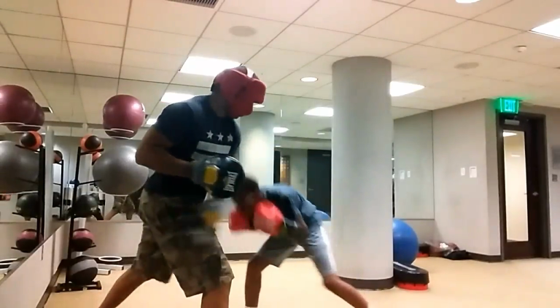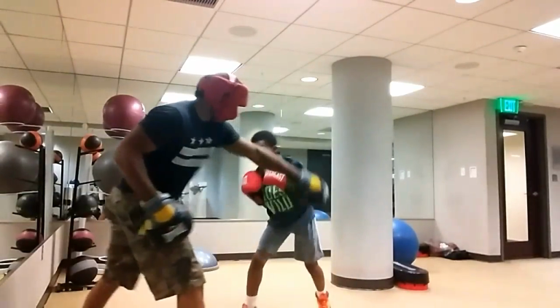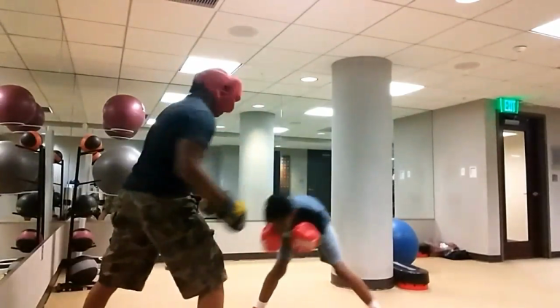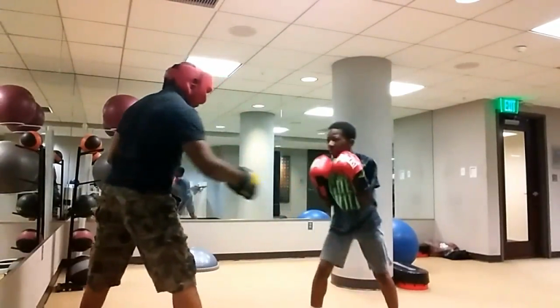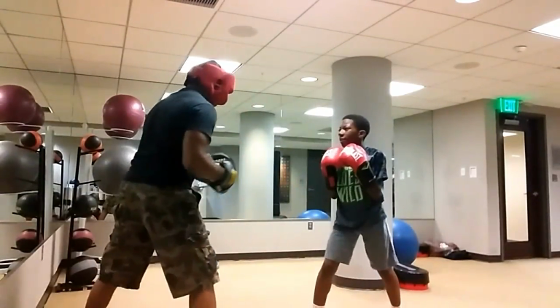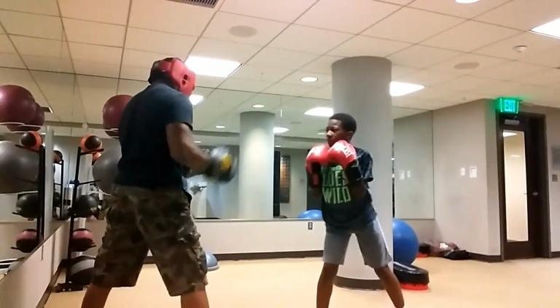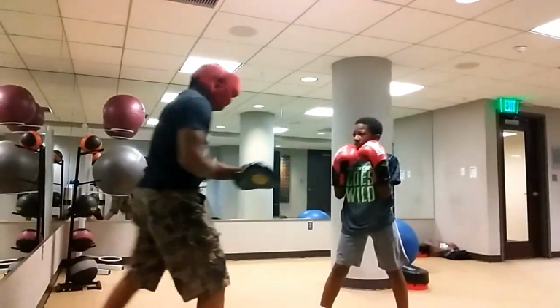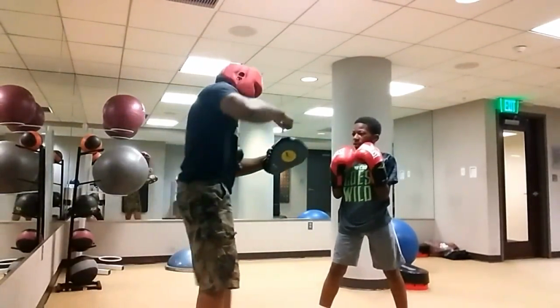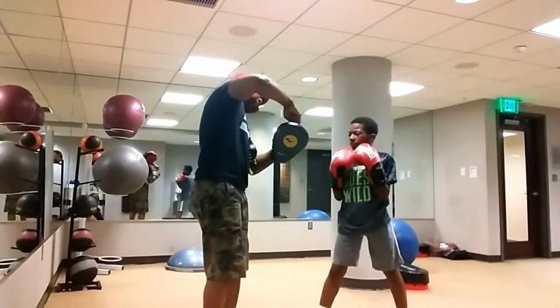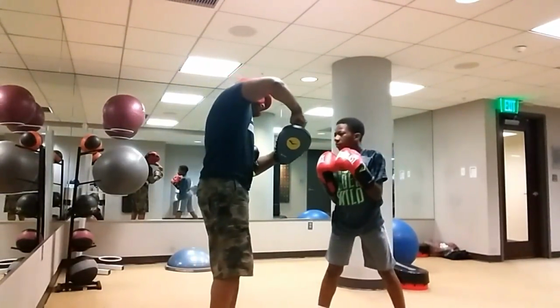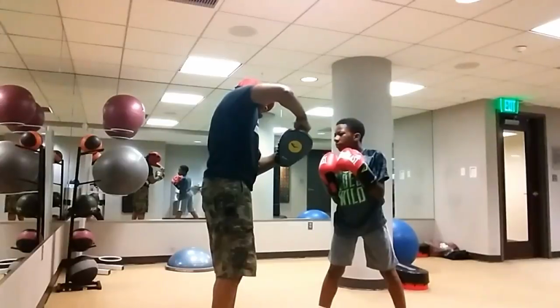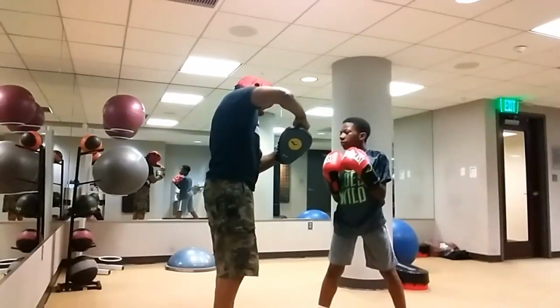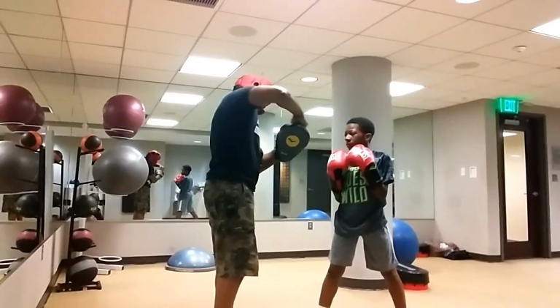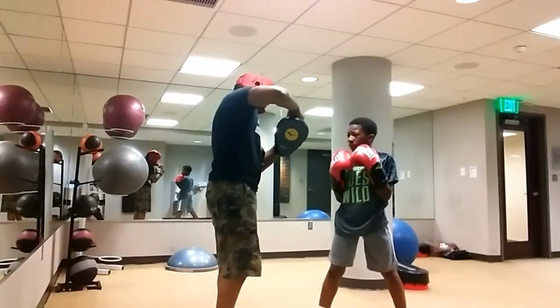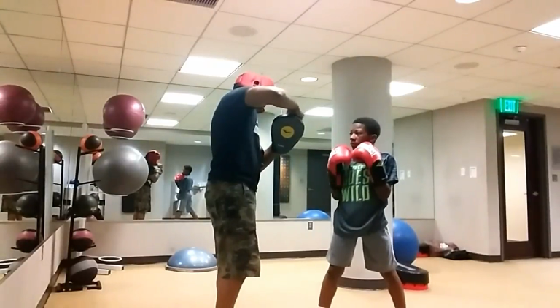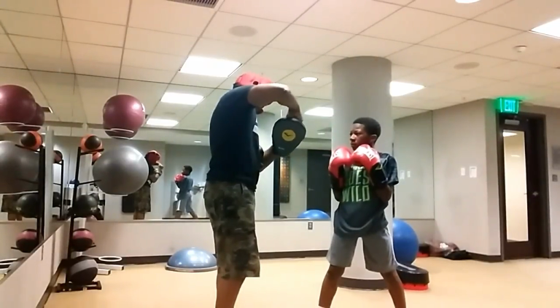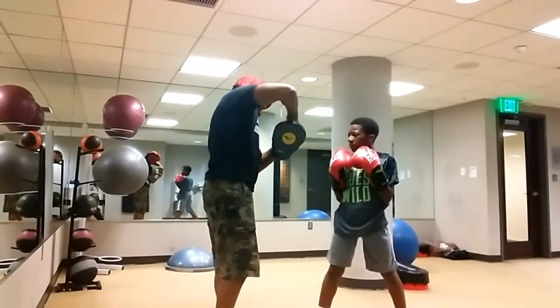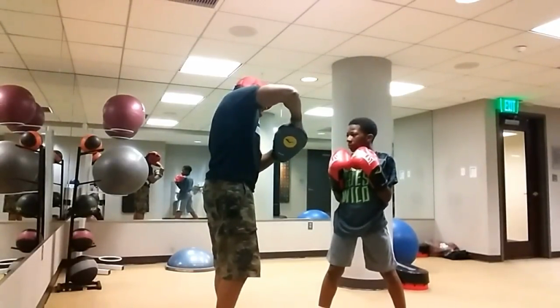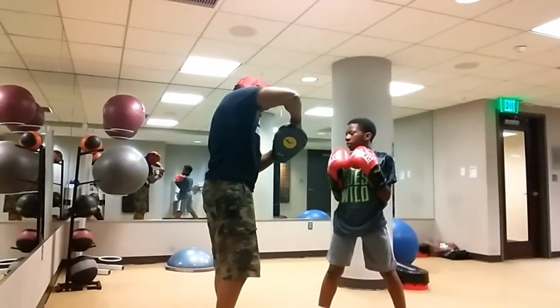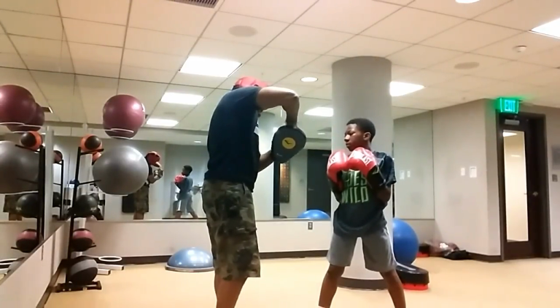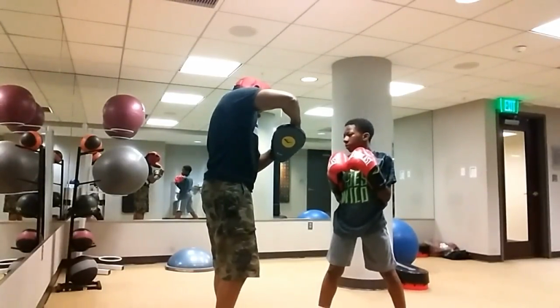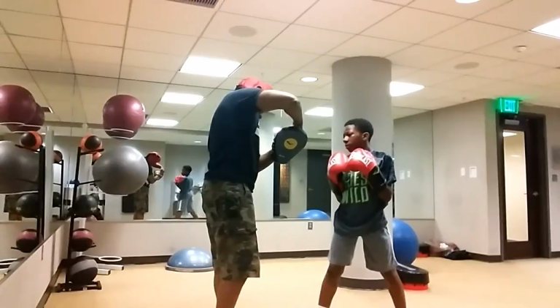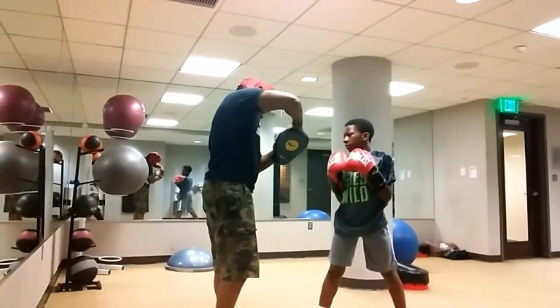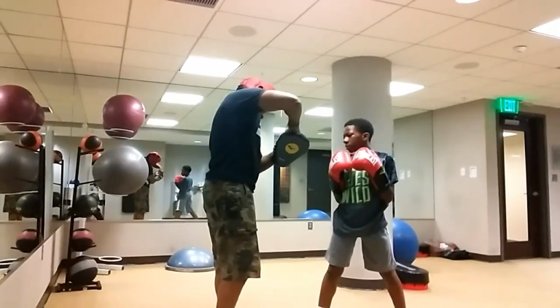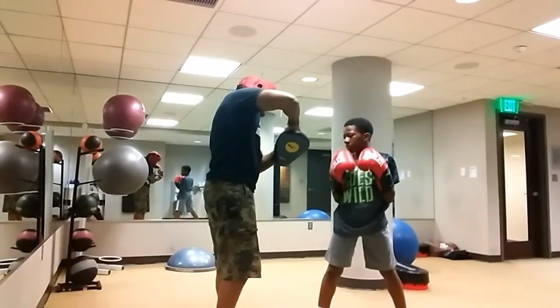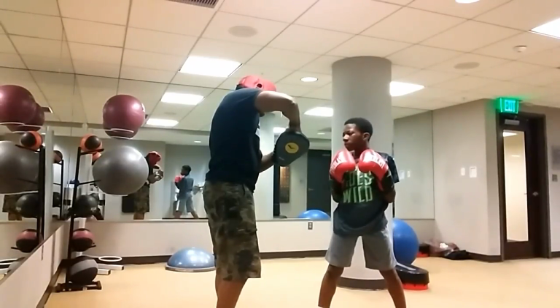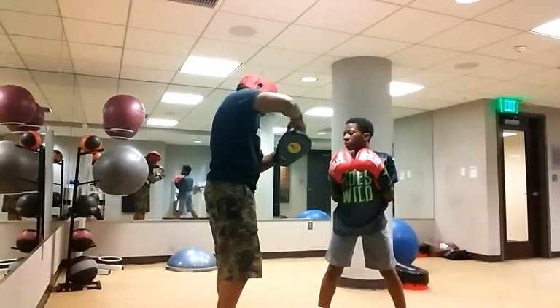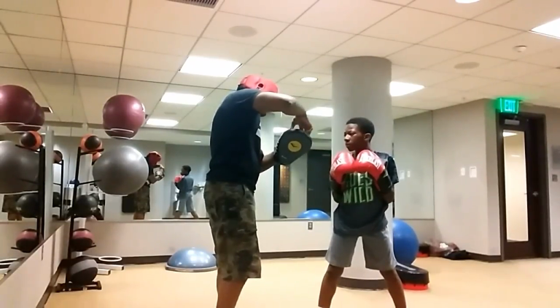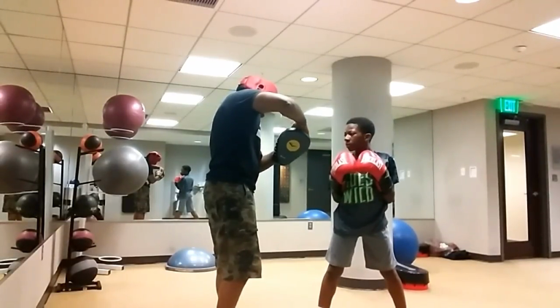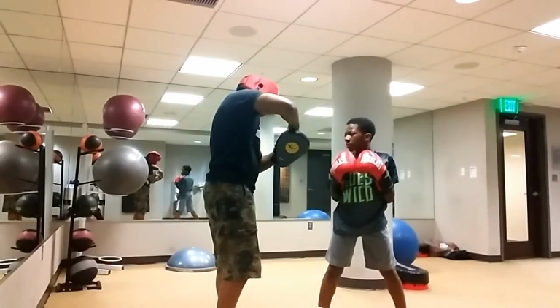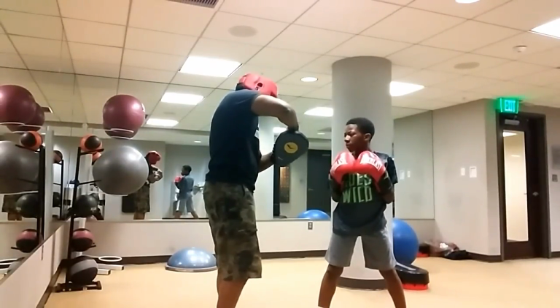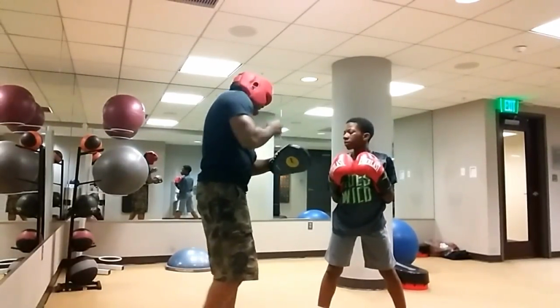Uh-huh. Catch me with that hook though. You gotta catch that hook. That hook should be — my fingers are right here. That's my temple, right here. It's around my jawline — jawline, cheekbone, right here. You should be able to catch me in between here. Okay?